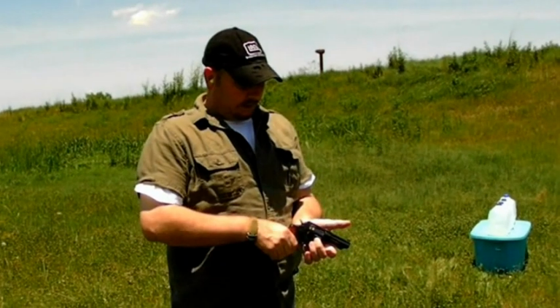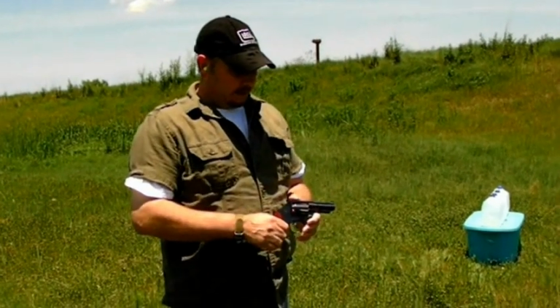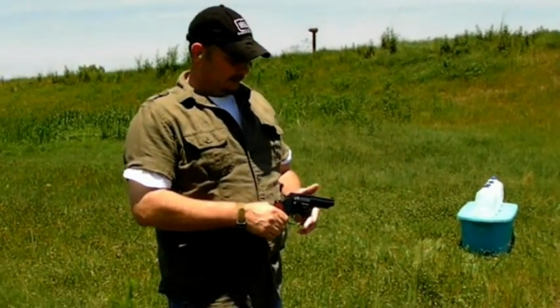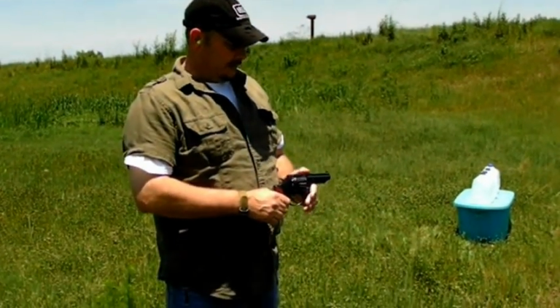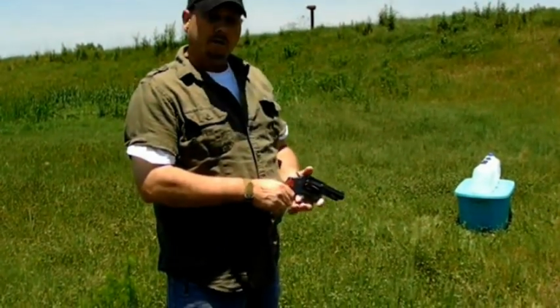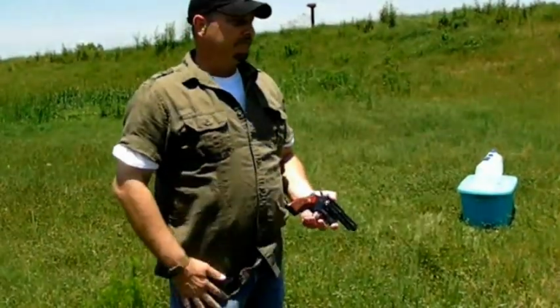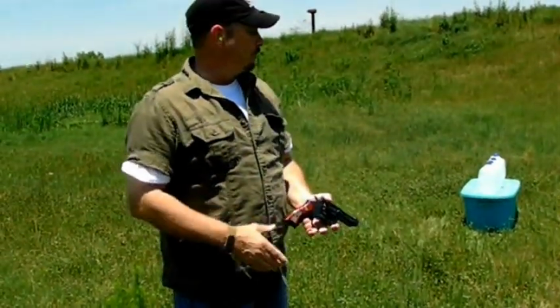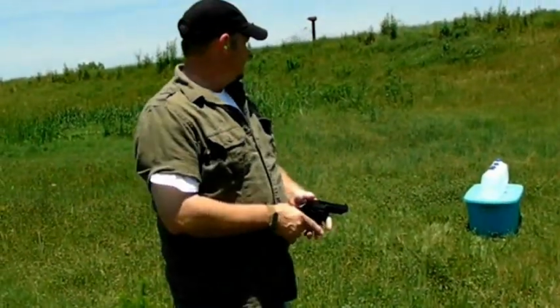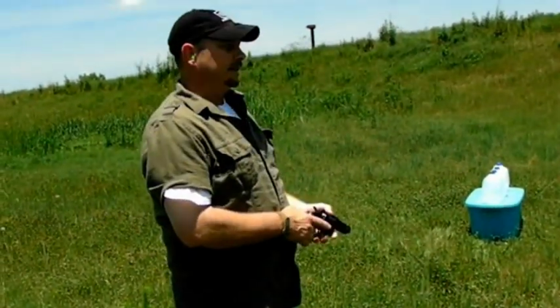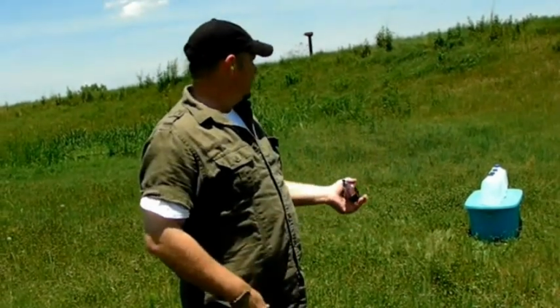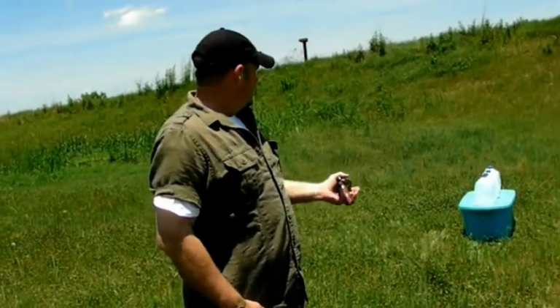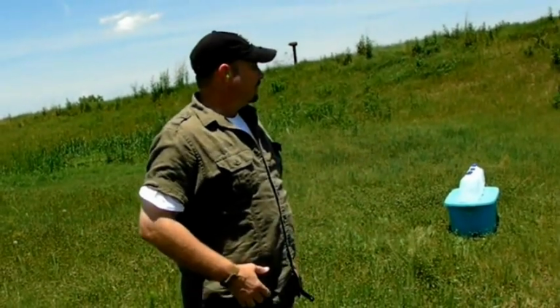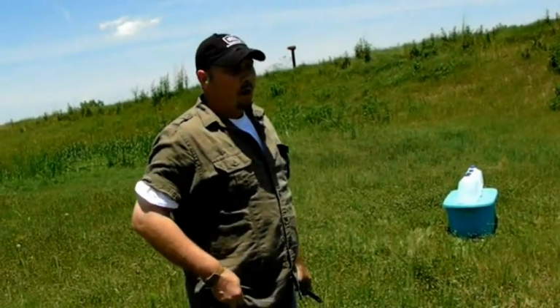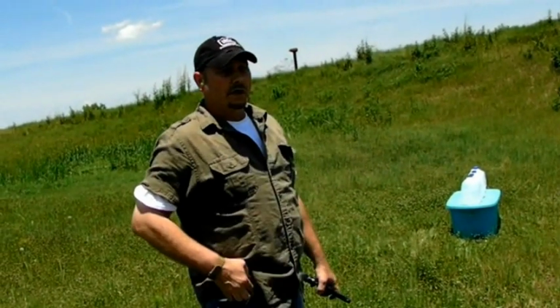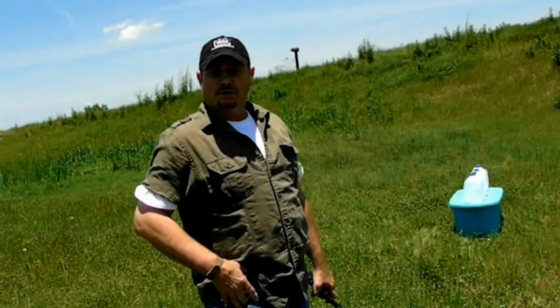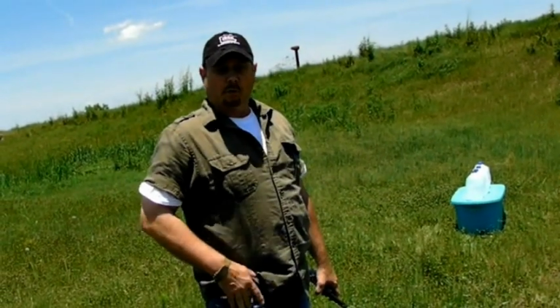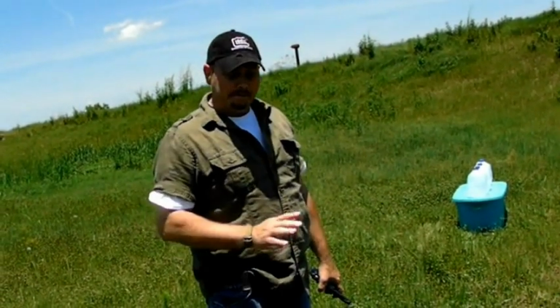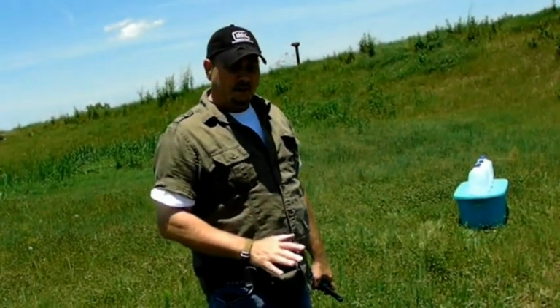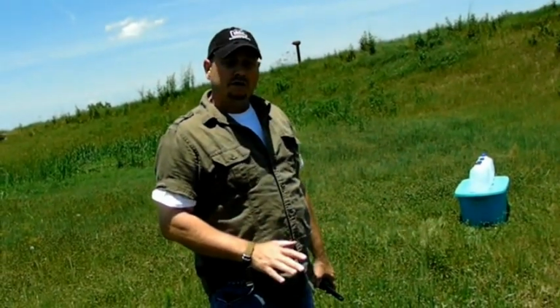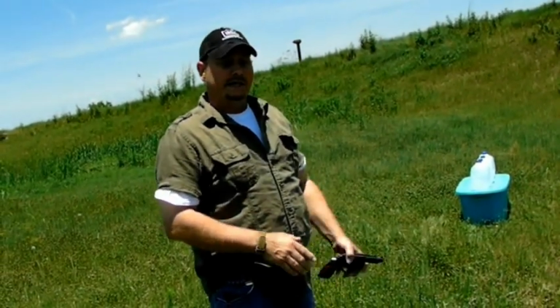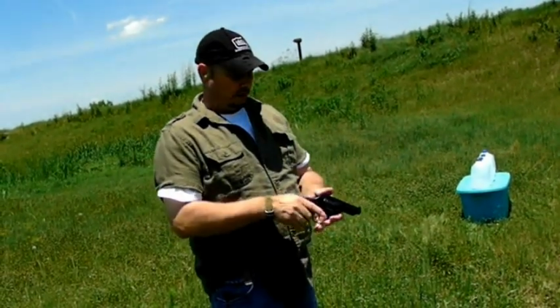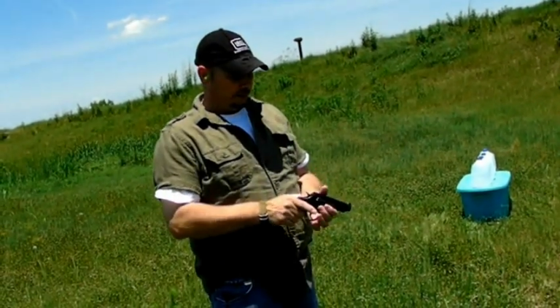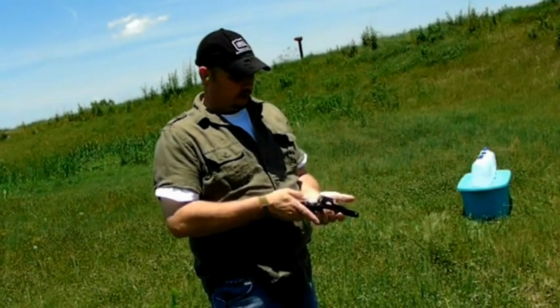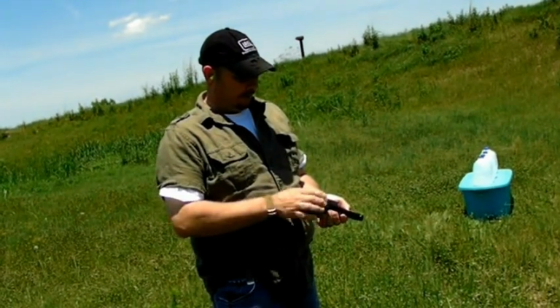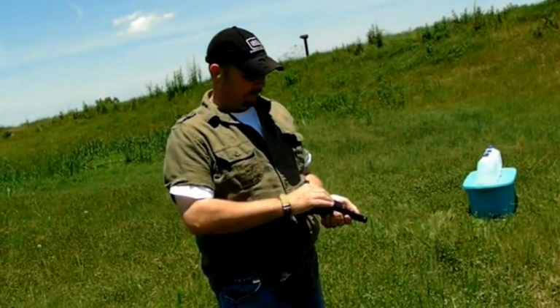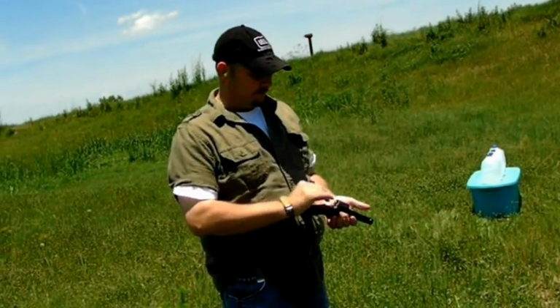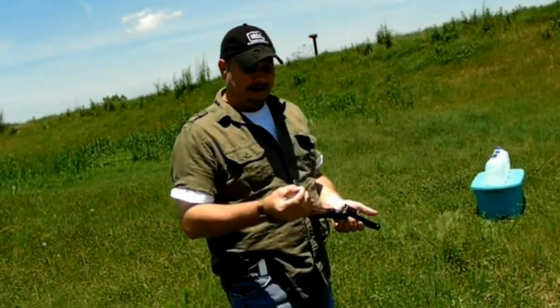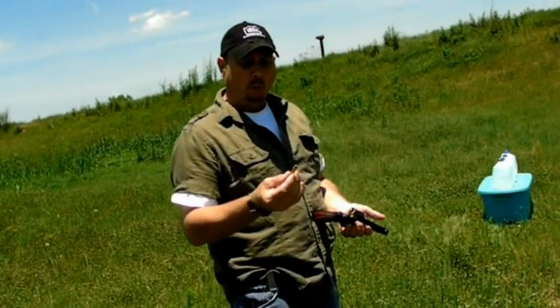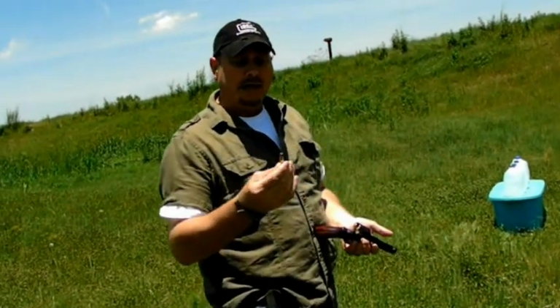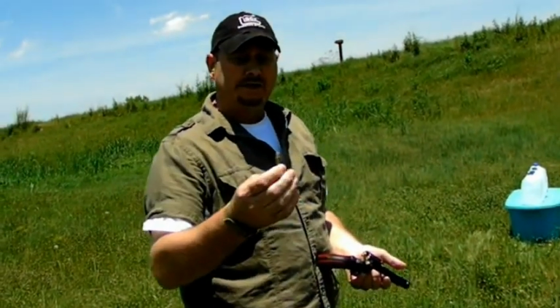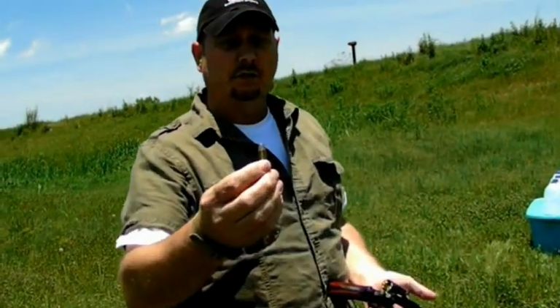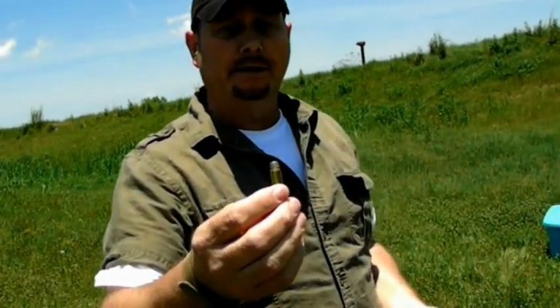Welcome back everybody. Today we're going to be testing — just got four water jugs. I'm going to do a really basic water jug test on 110 grain 357 Magnum, white box Winchester round.